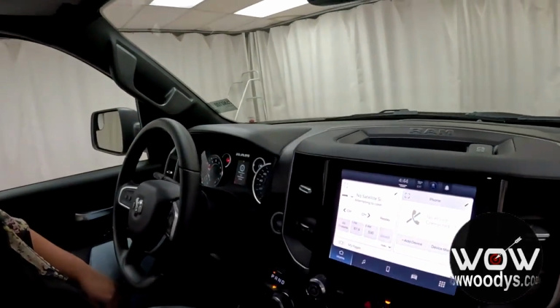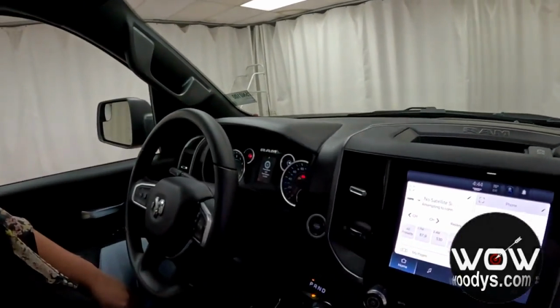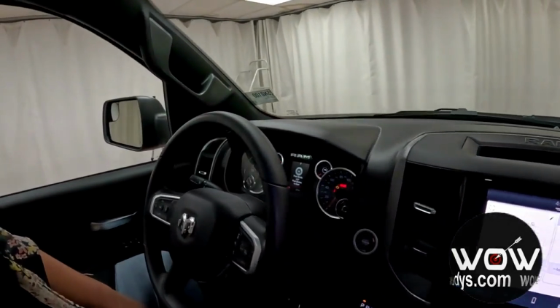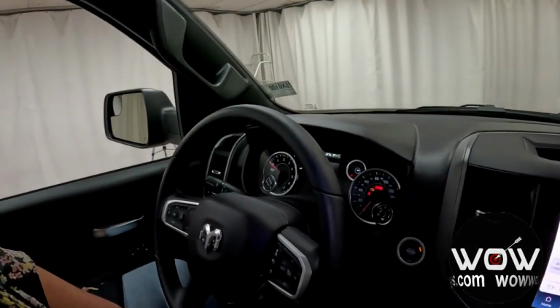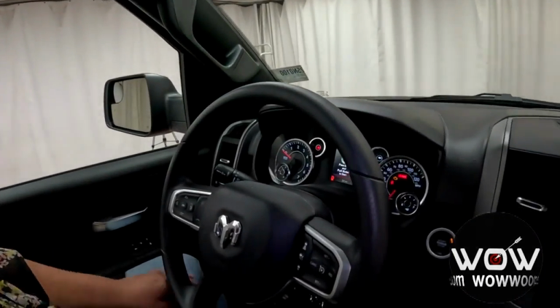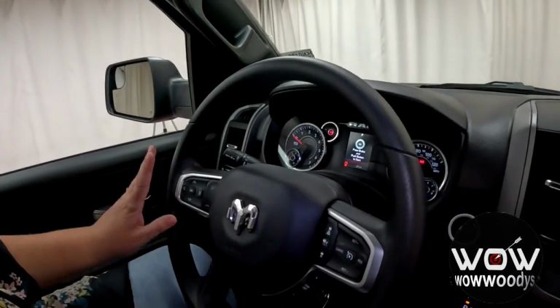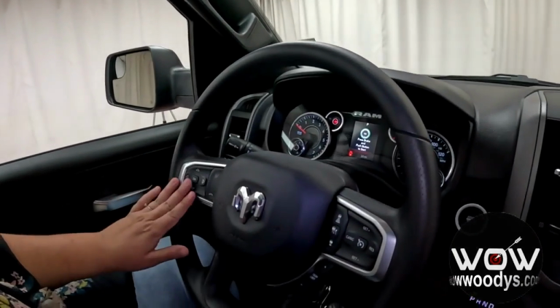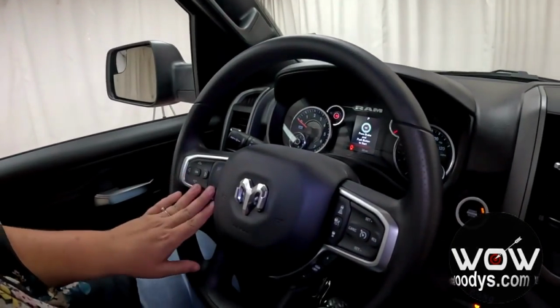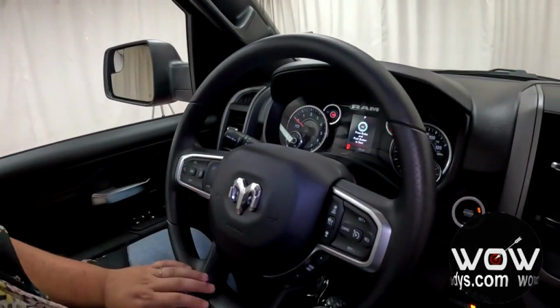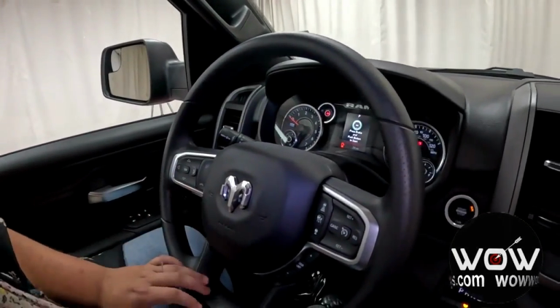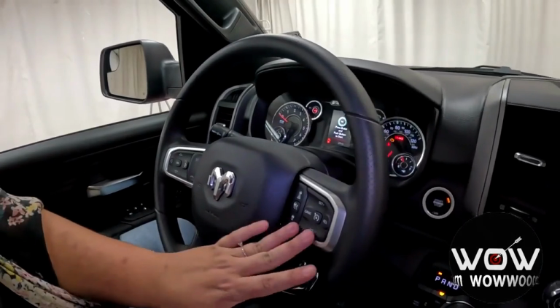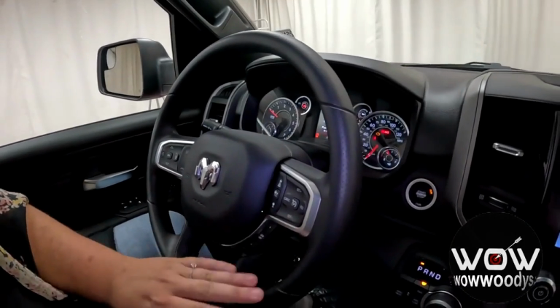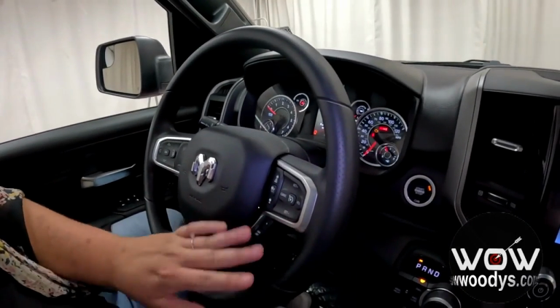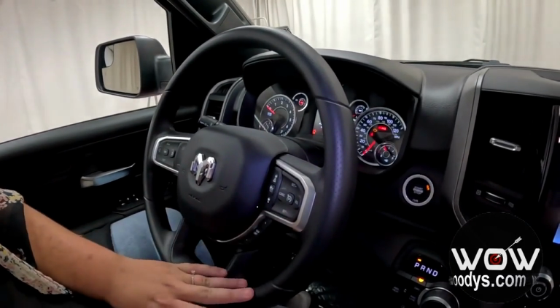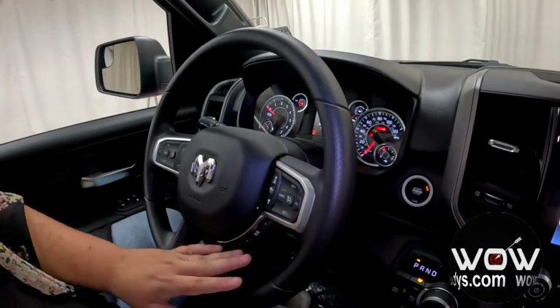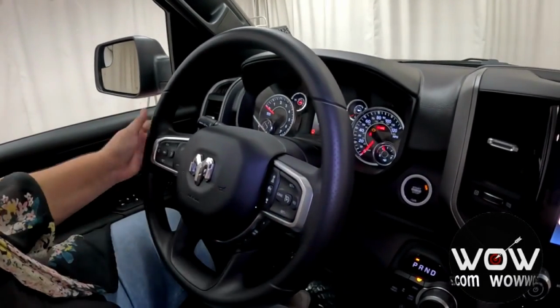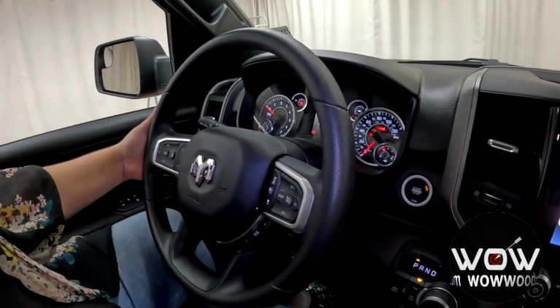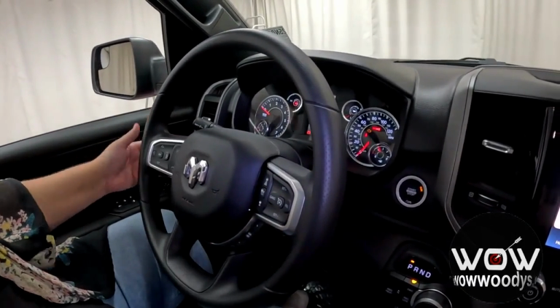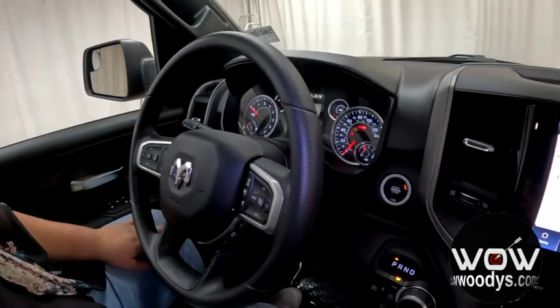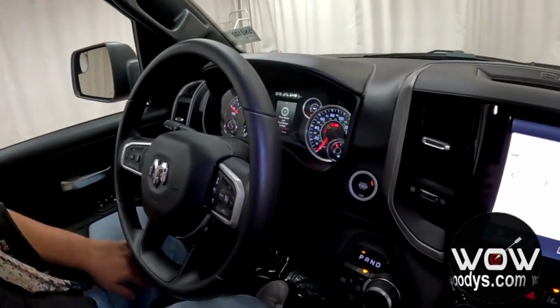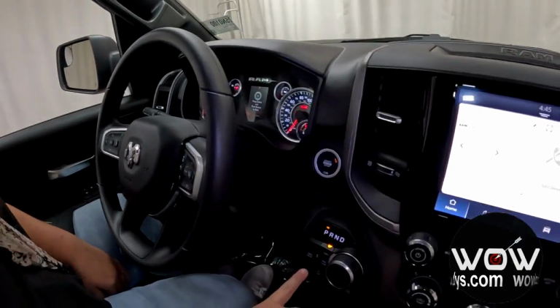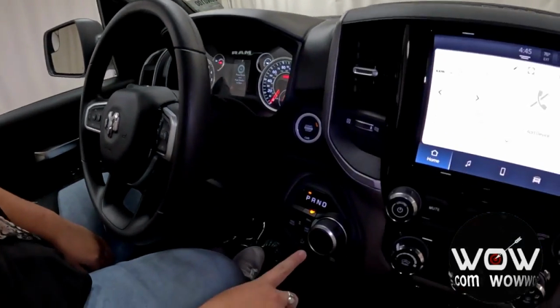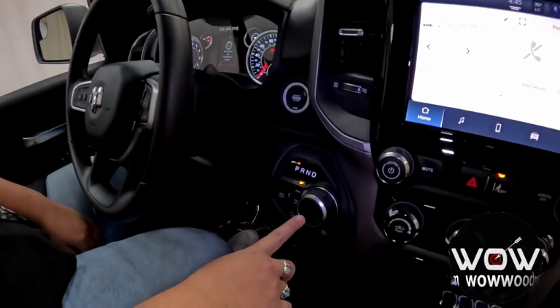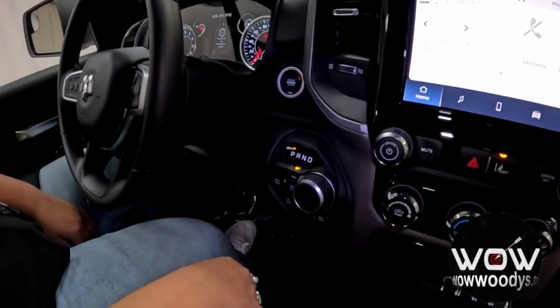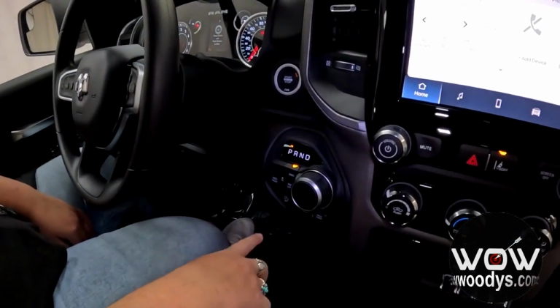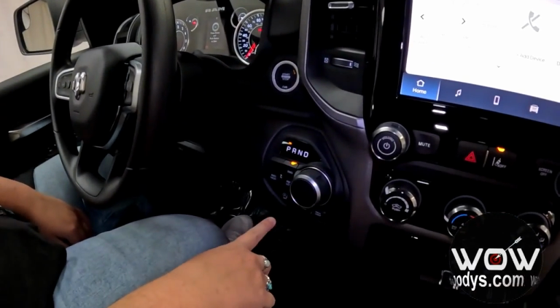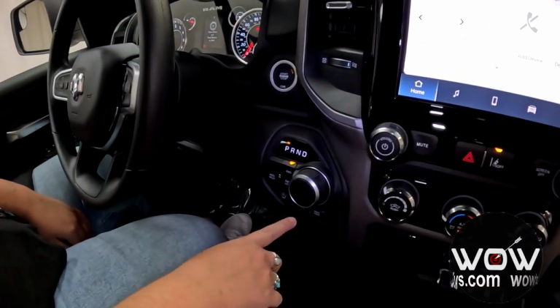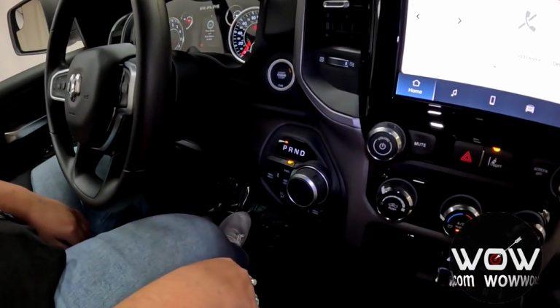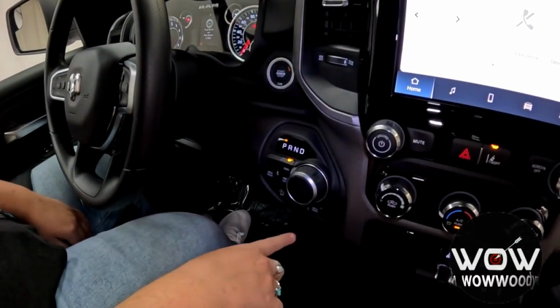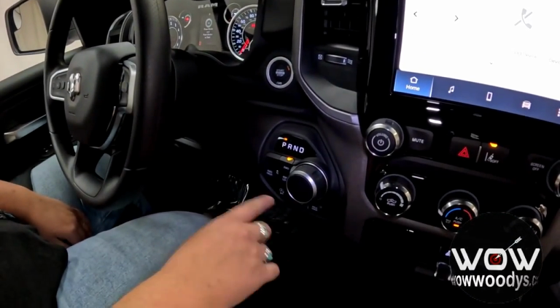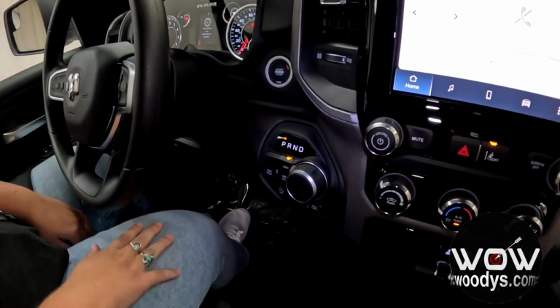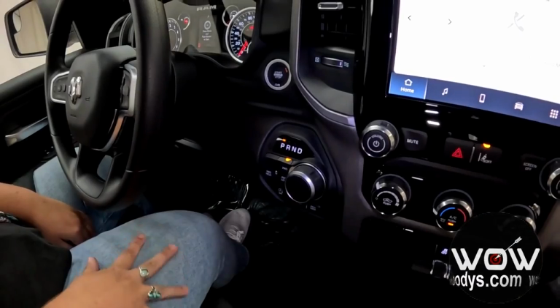Checking out your steering wheel, you have your cluster controls, voice command with cruise control, and adaptive with your gear limits. And you have your transfer case here with your fuel economizer, hill descent, and axle lock.